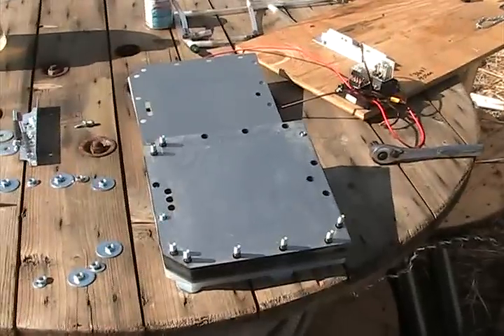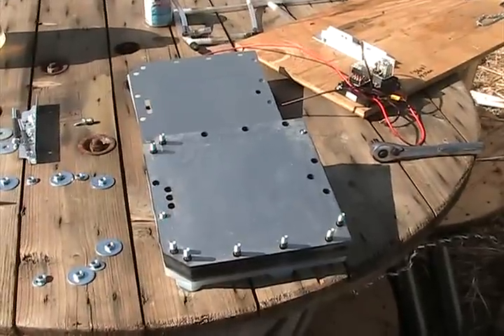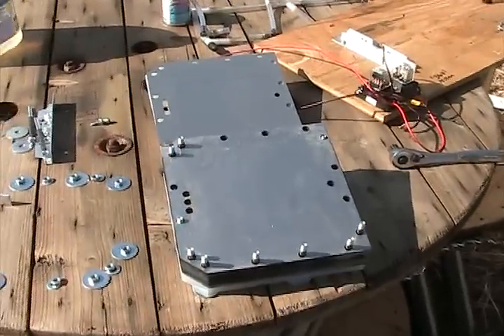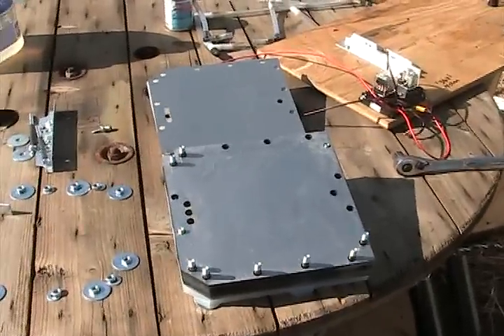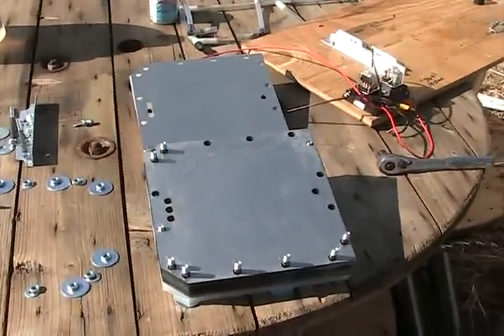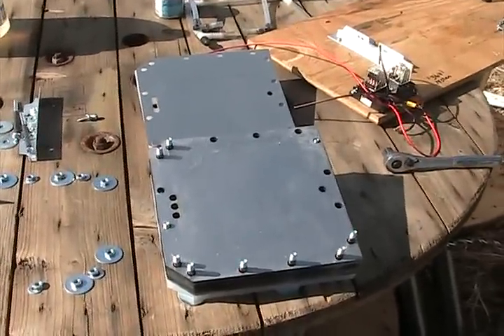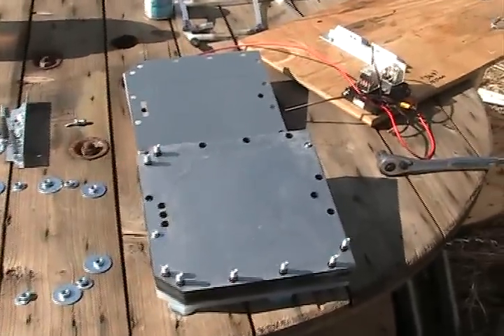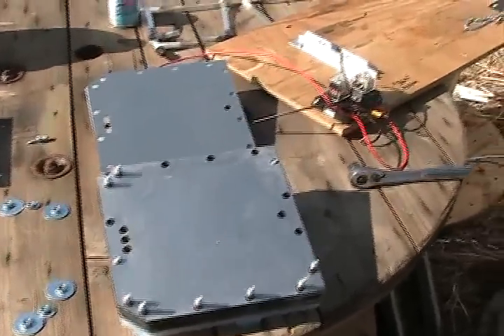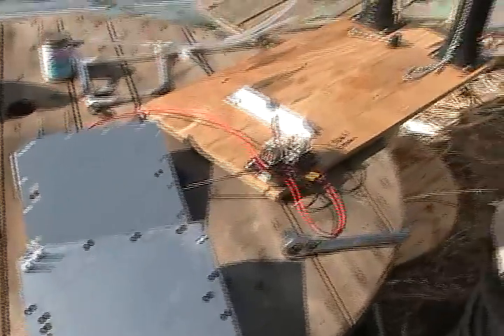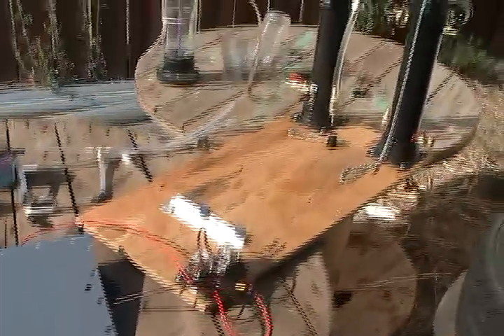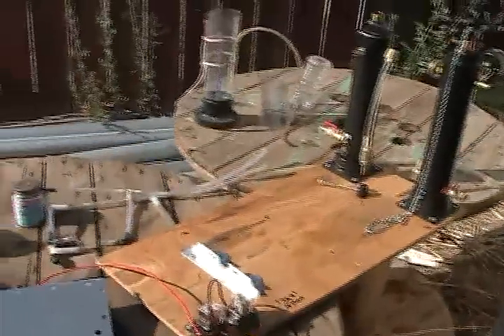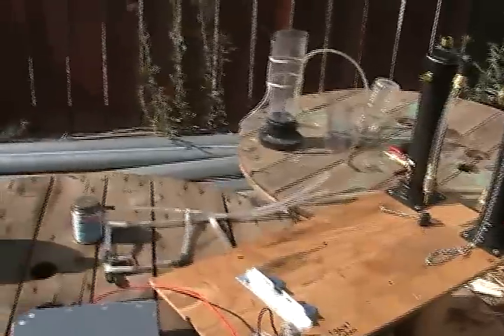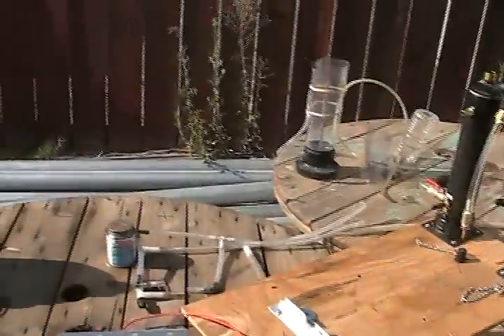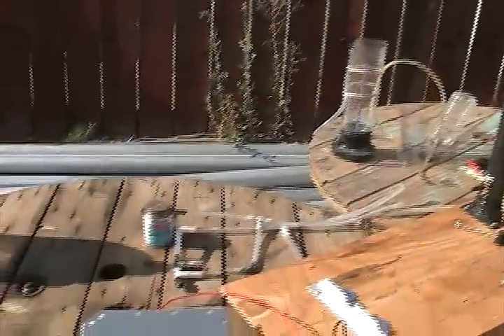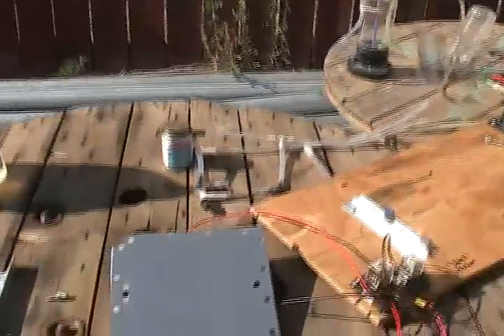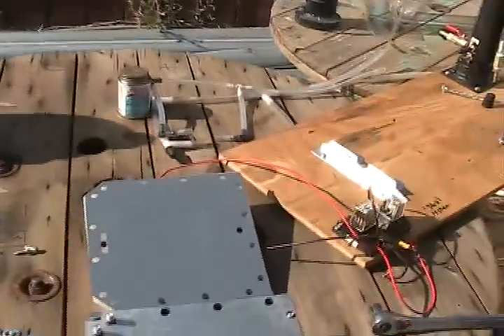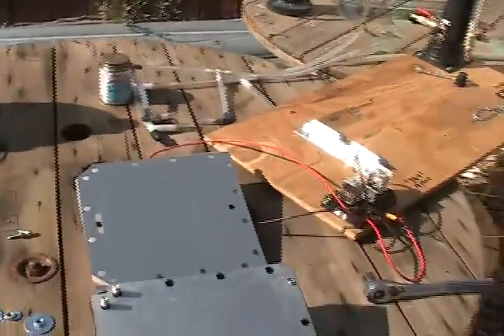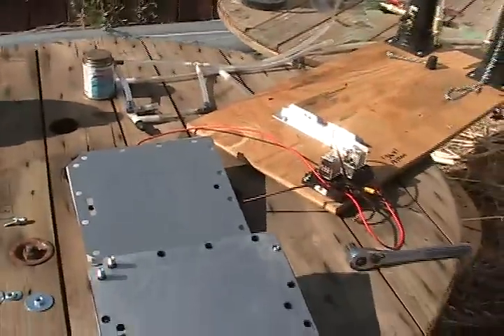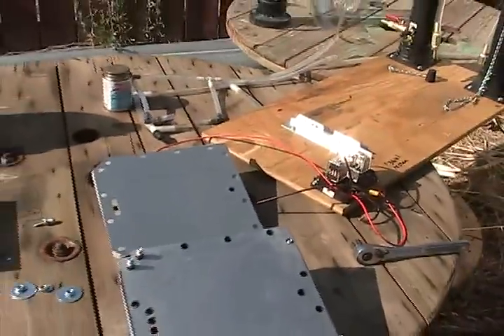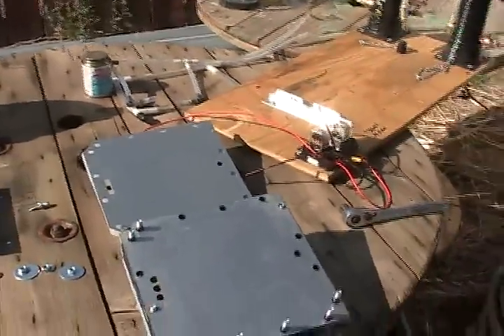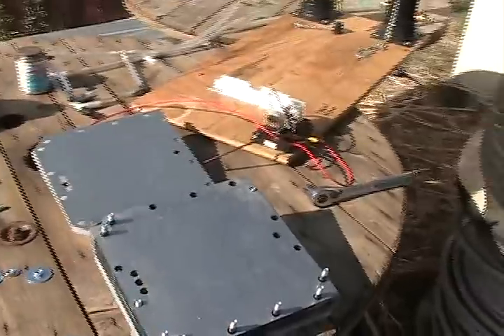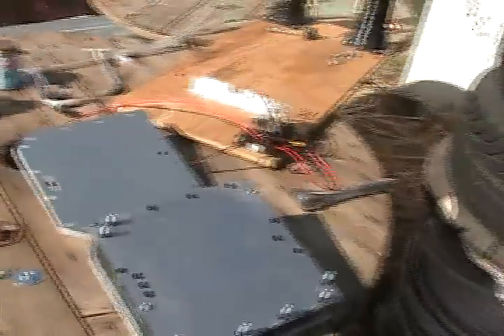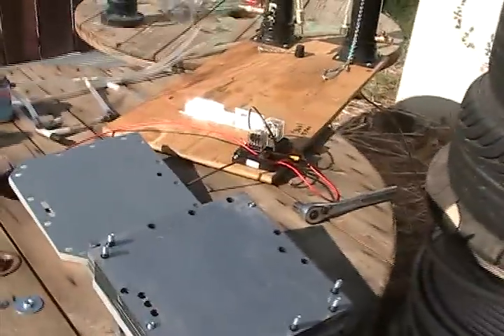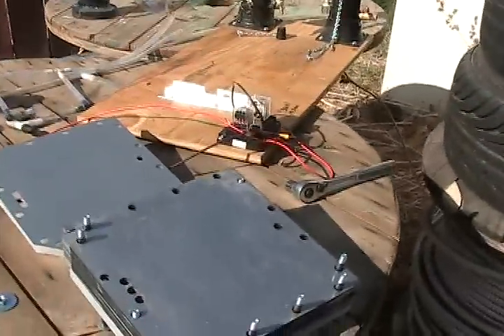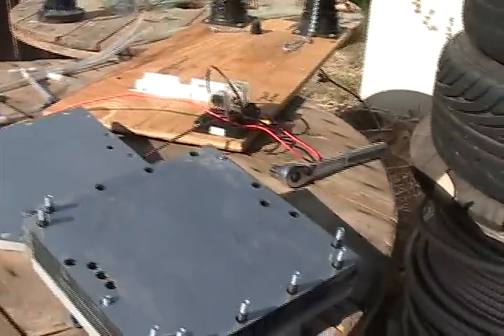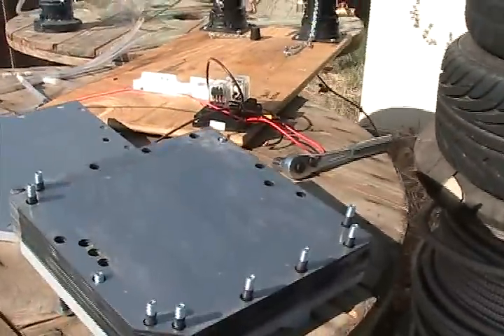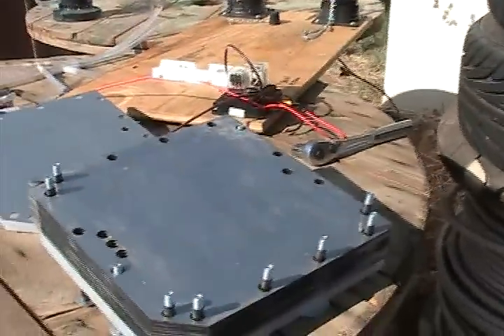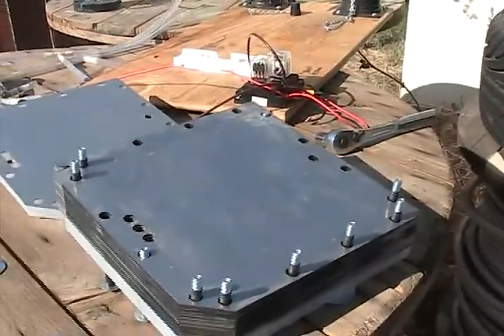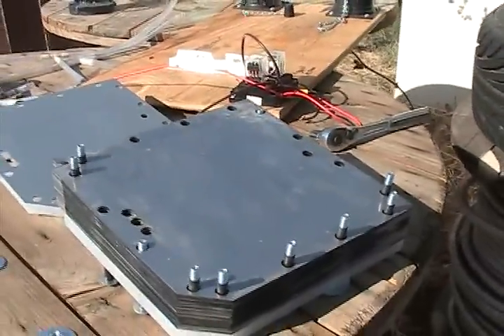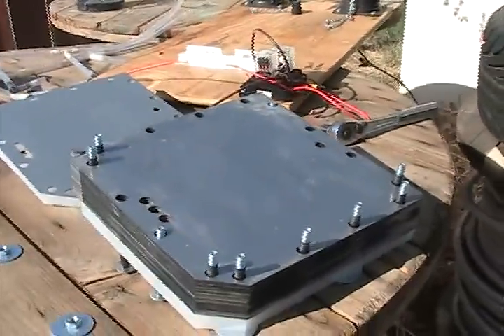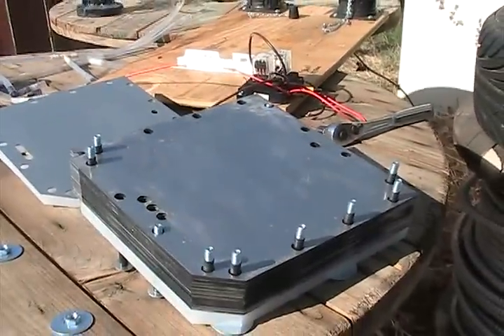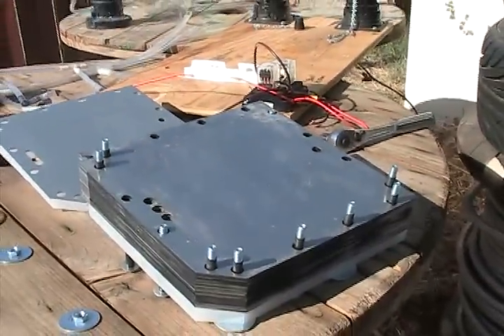All right, I've taken the cell apart, or I've begun to take it apart, for cleaning, inspection, and to change the plate configuration. So I wanted you guys to go ahead and see what it is when I take it apart and see what we got inside there.